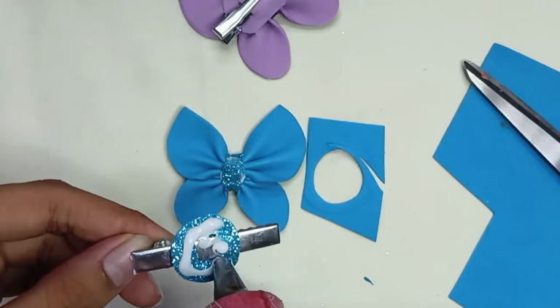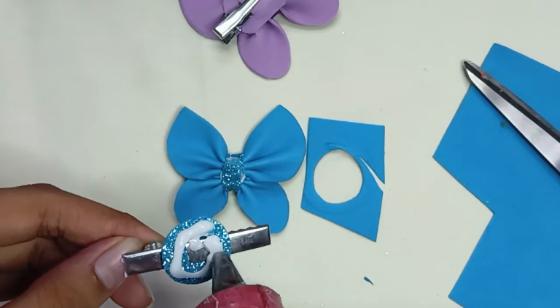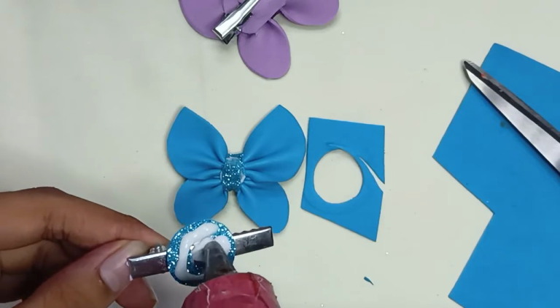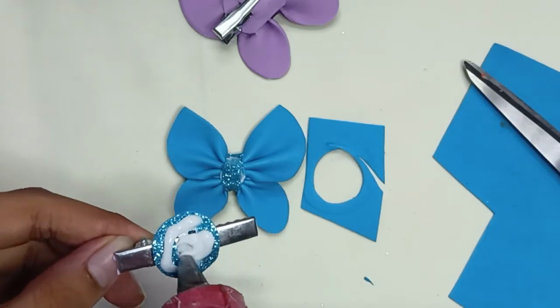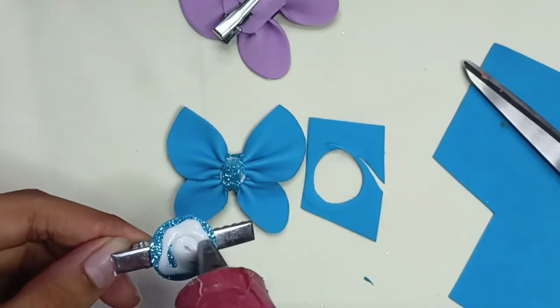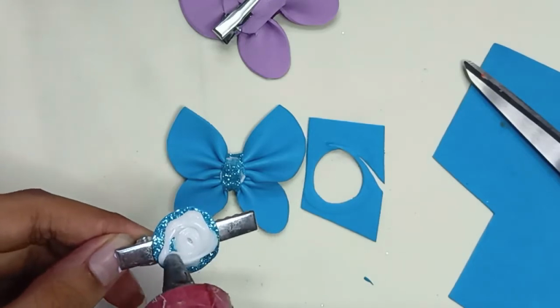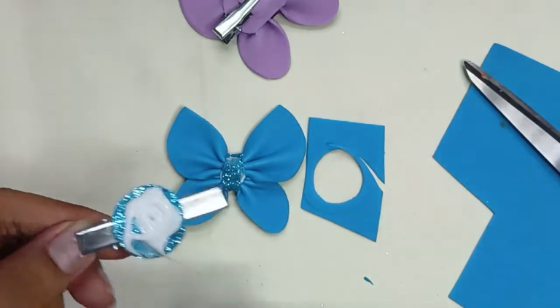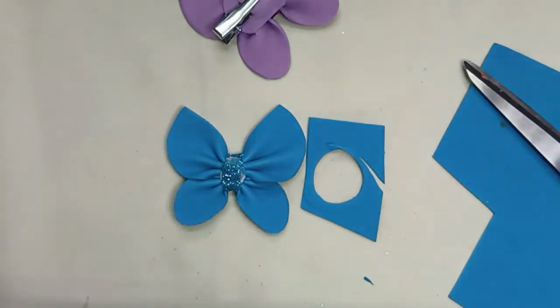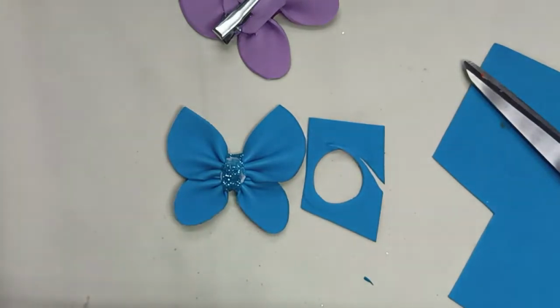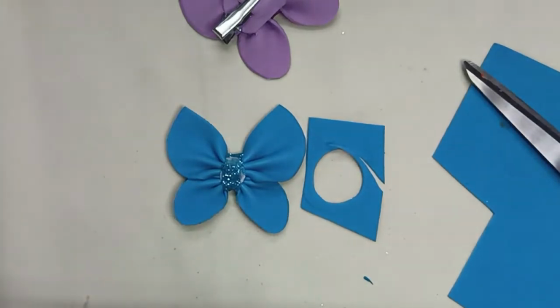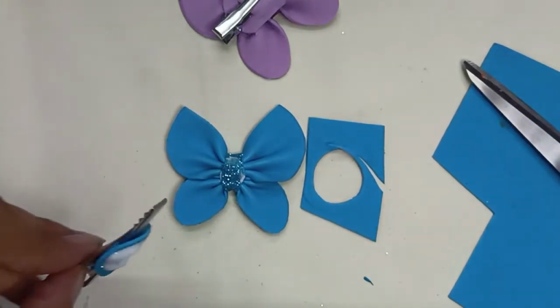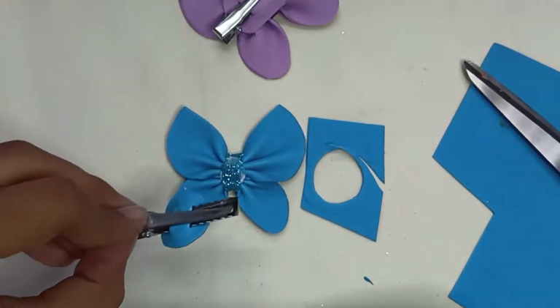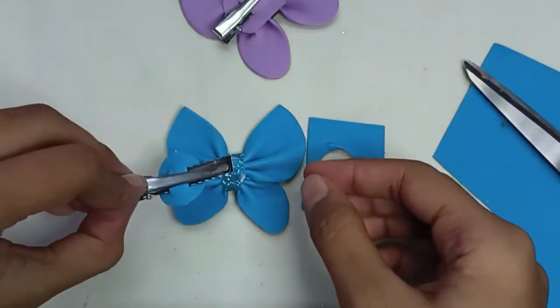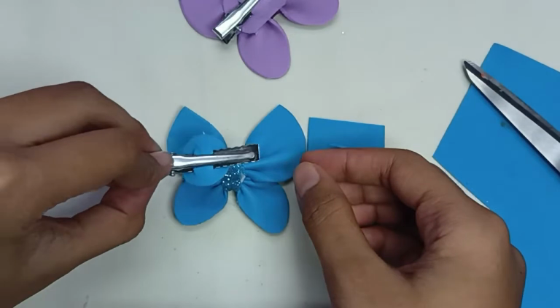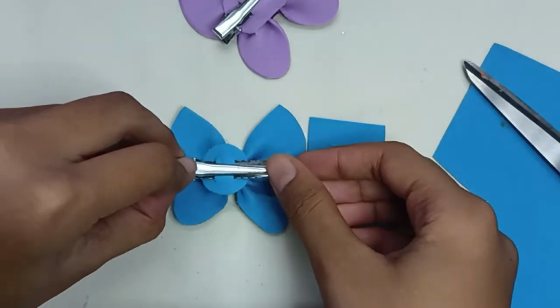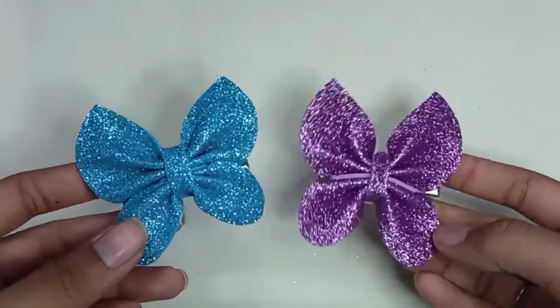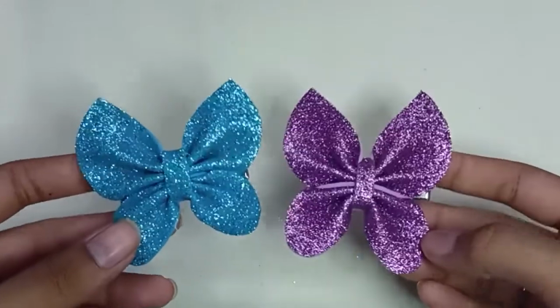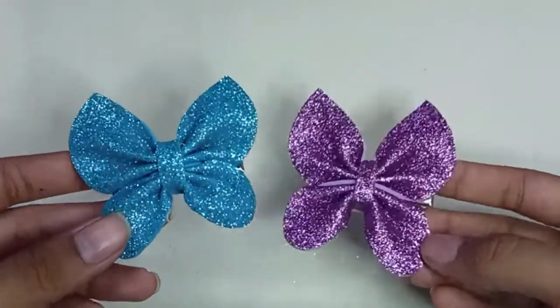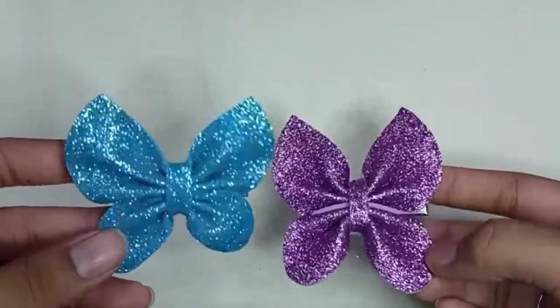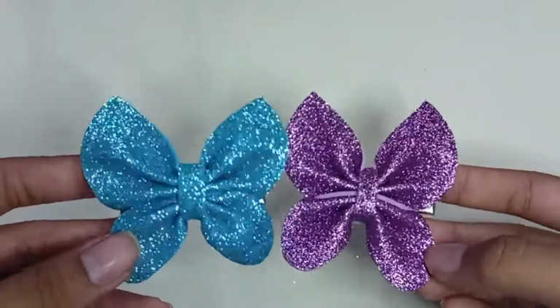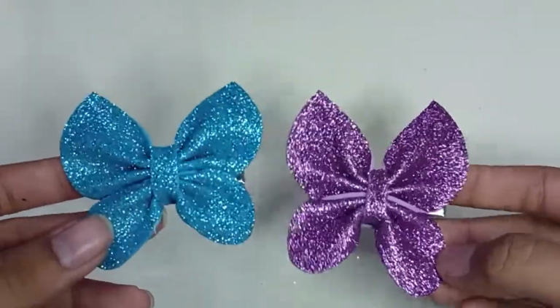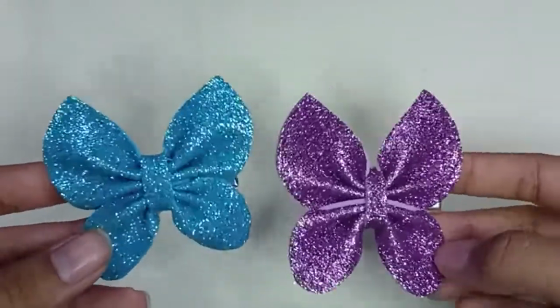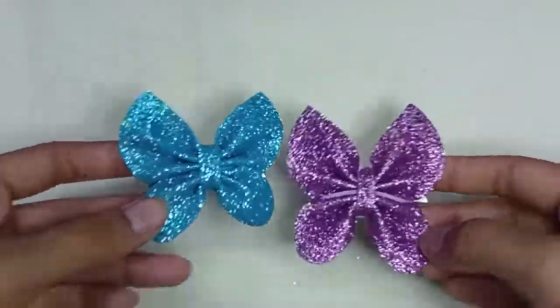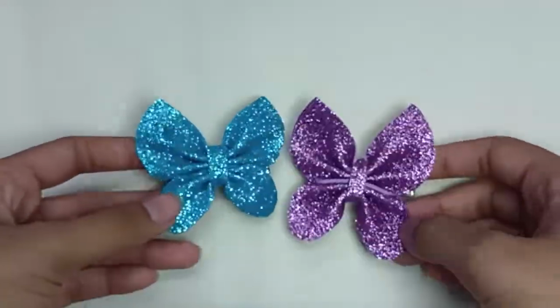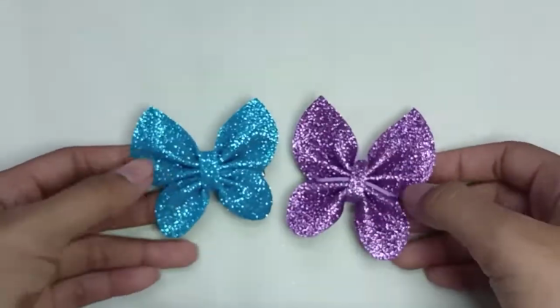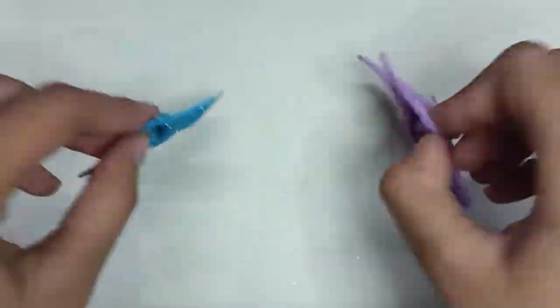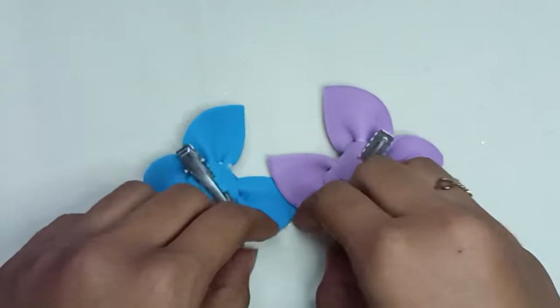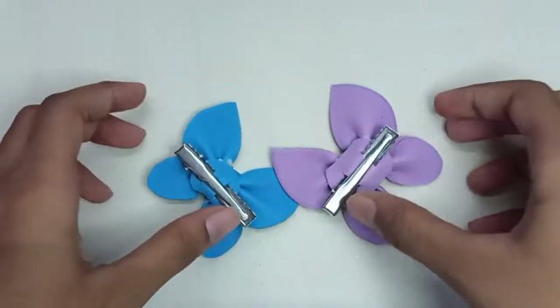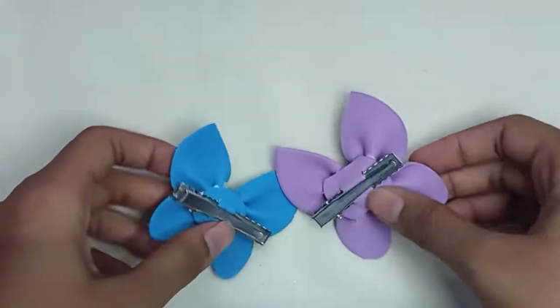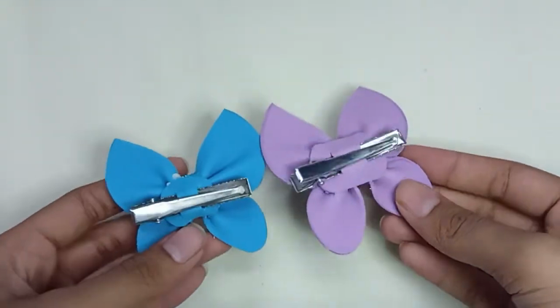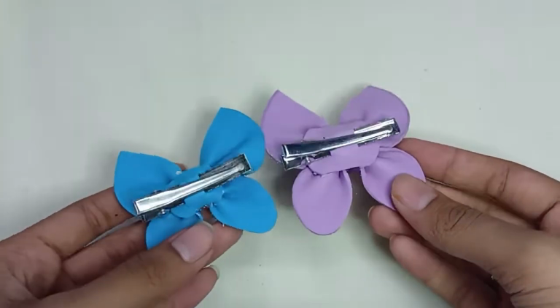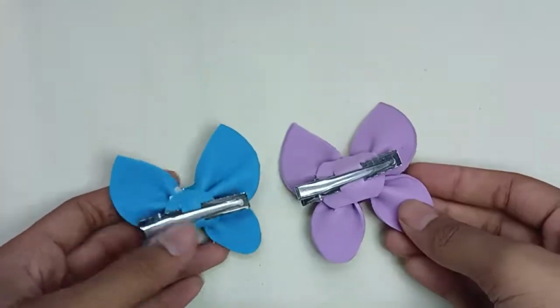Paste it onto the foam sheet and into the butterfly, and our beautiful butterfly hair clip is done! Comment down and let me know which one is your favorite.